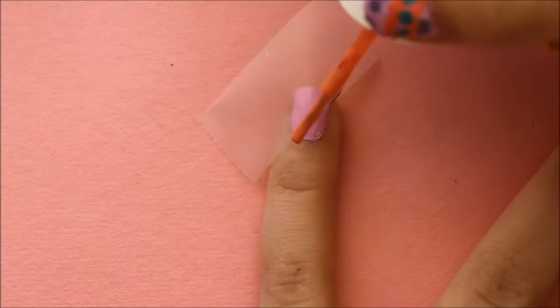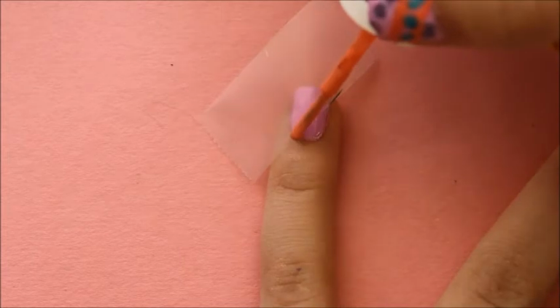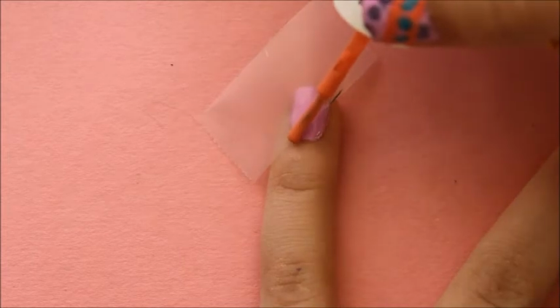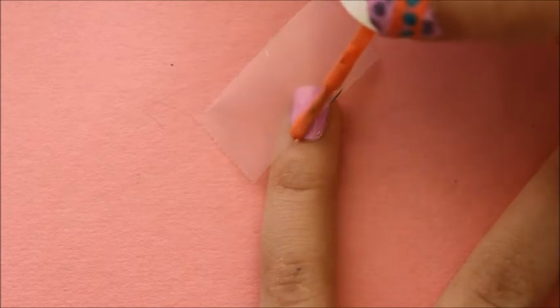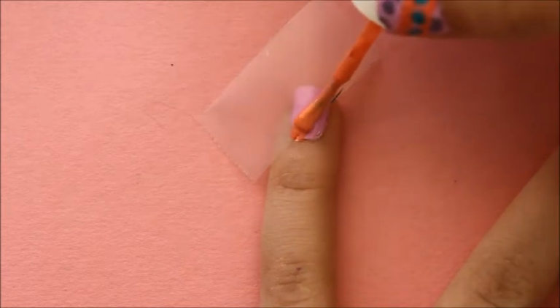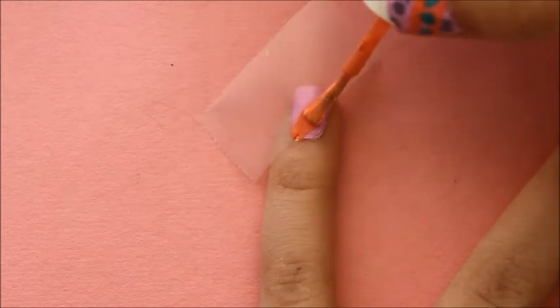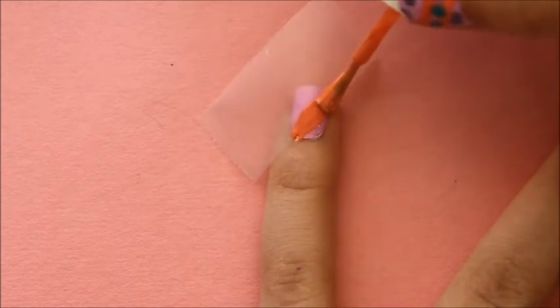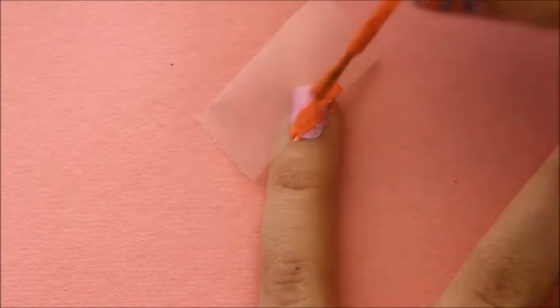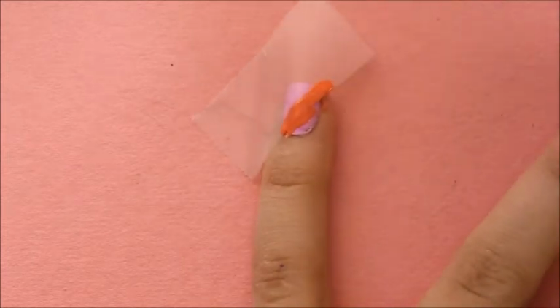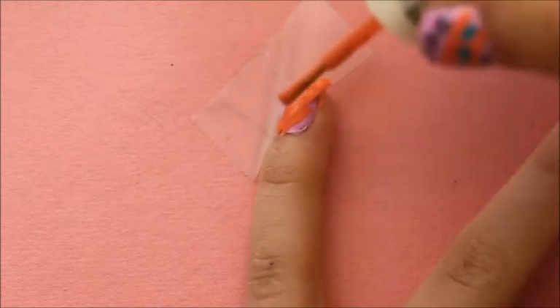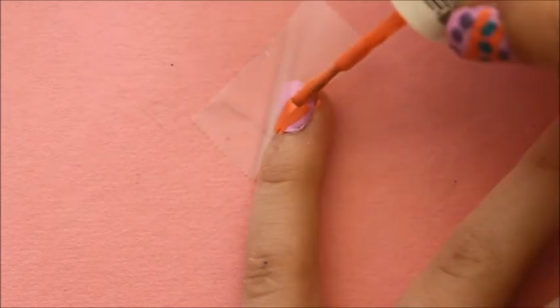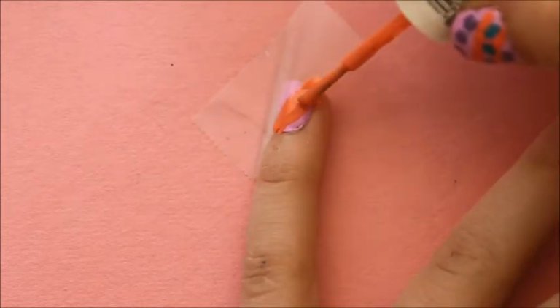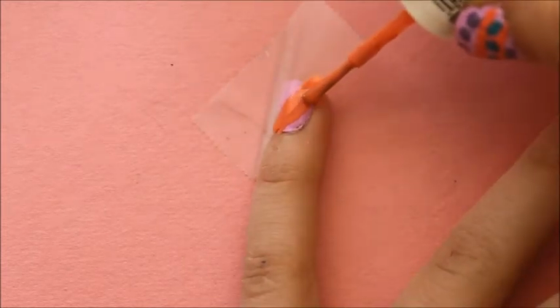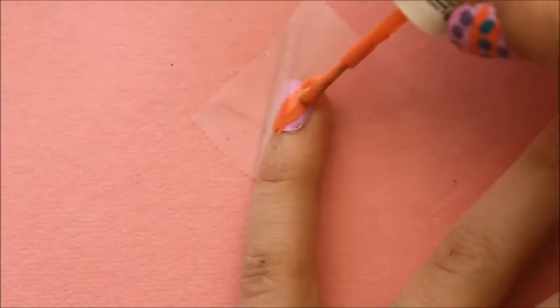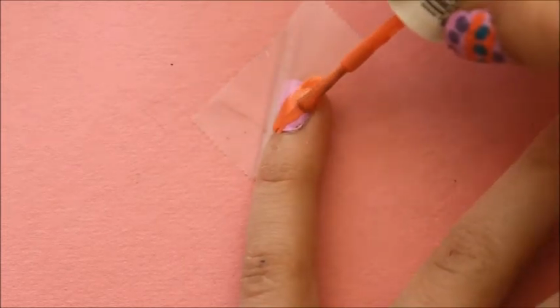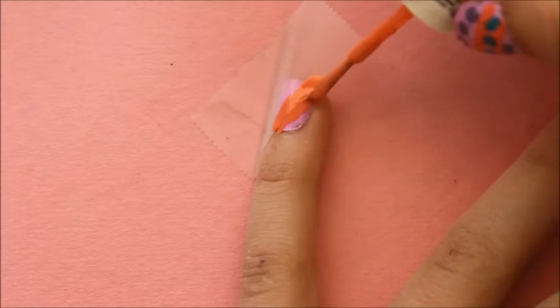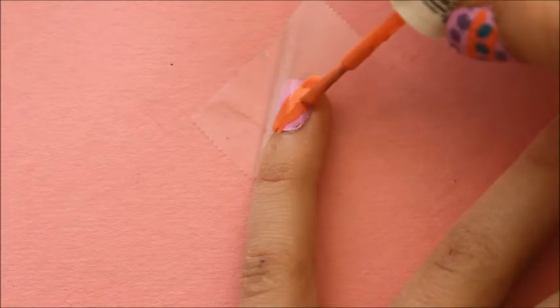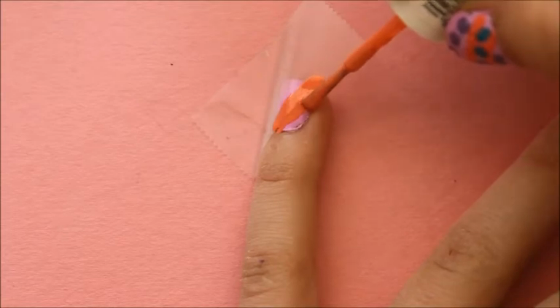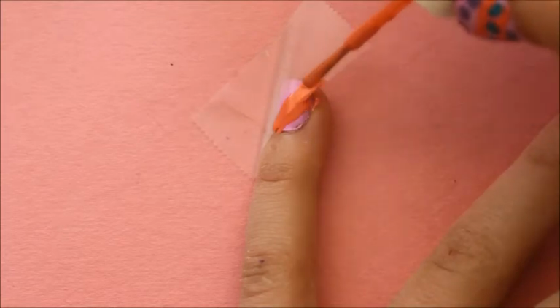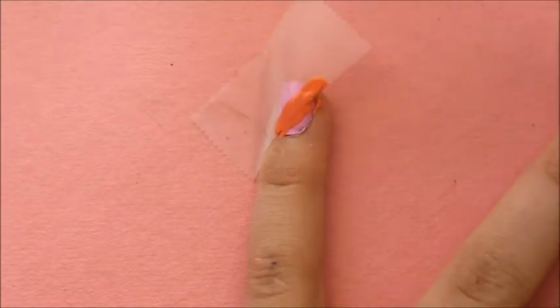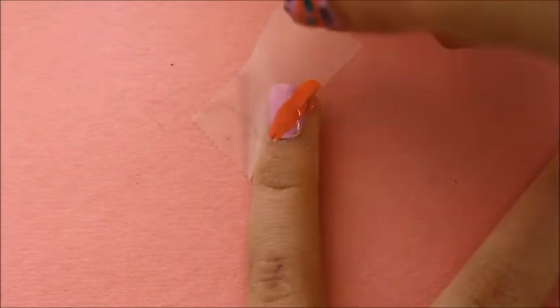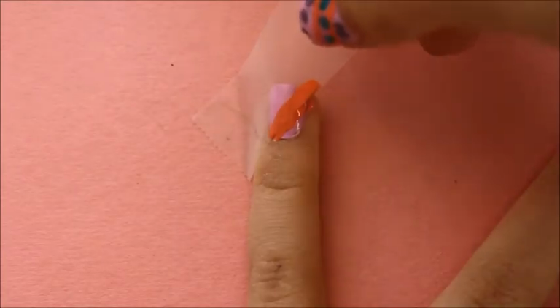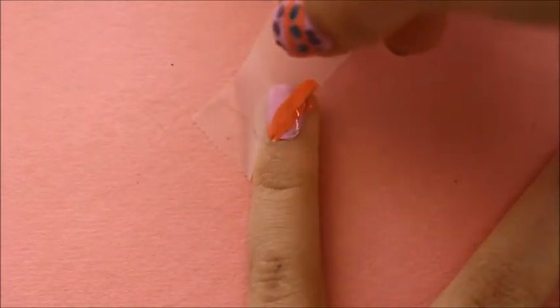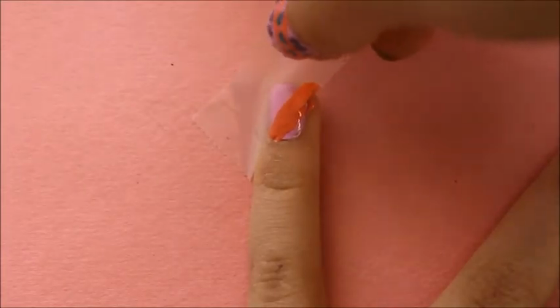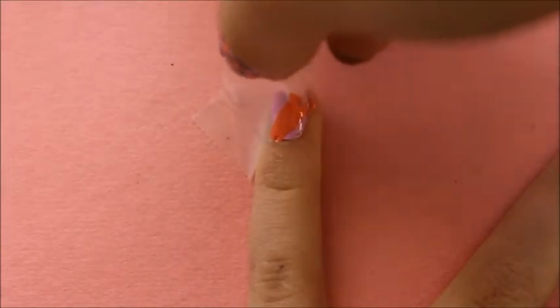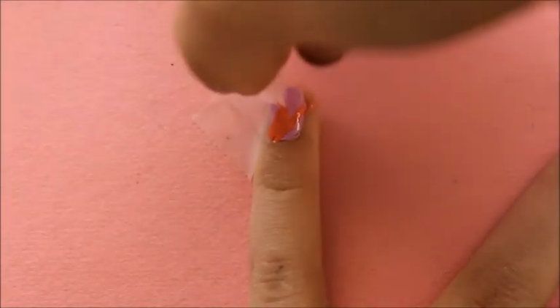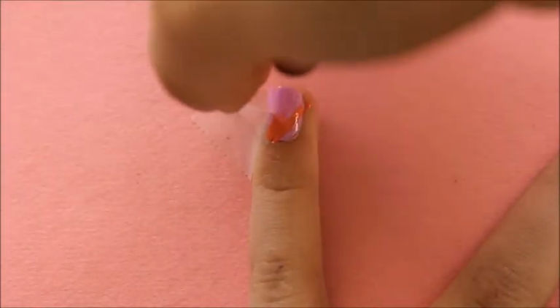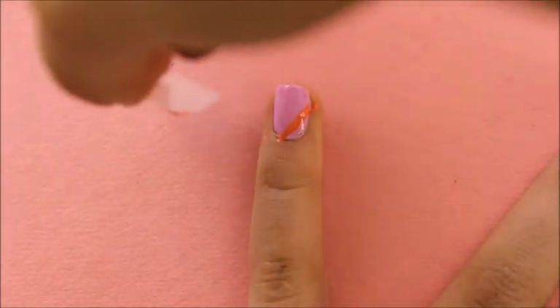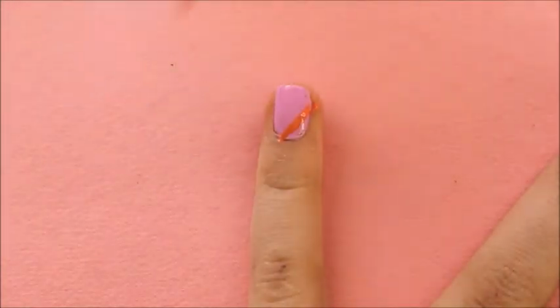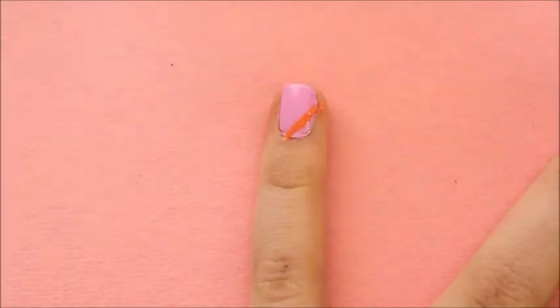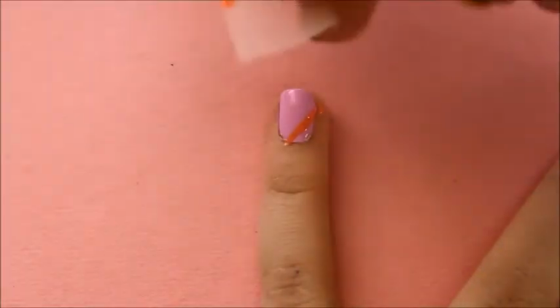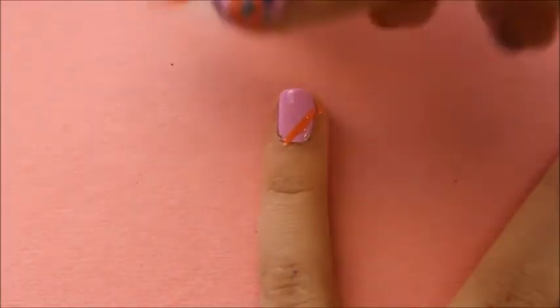Then with orange, I painted on the edge of the tape so most of the polish gets on the tape, not the nail. Once you remove the tape, there is a straight line. Do this again.